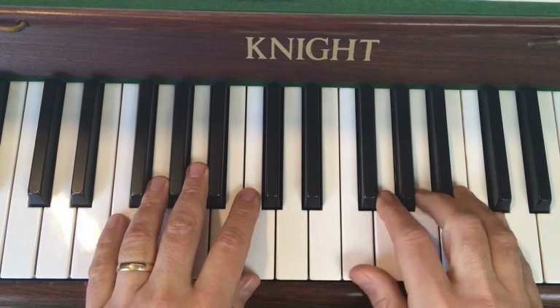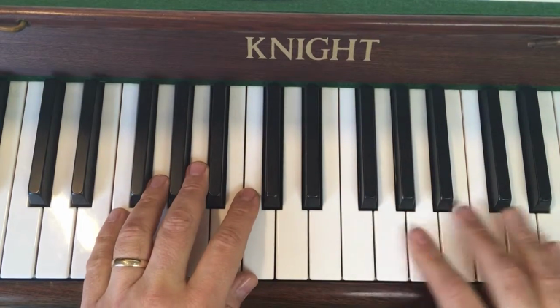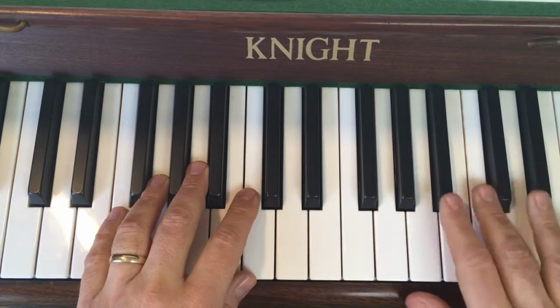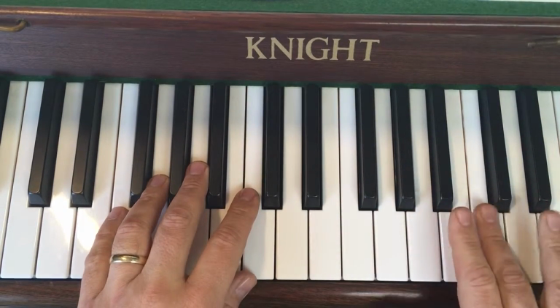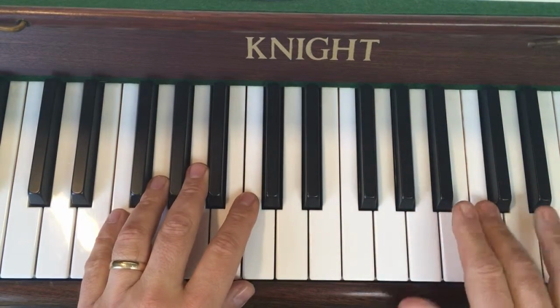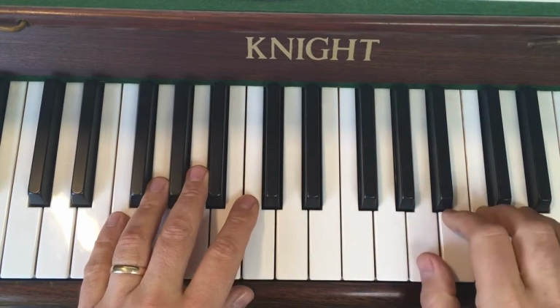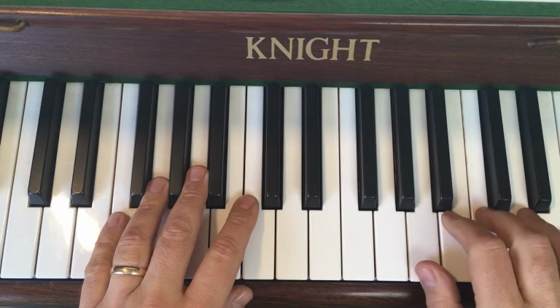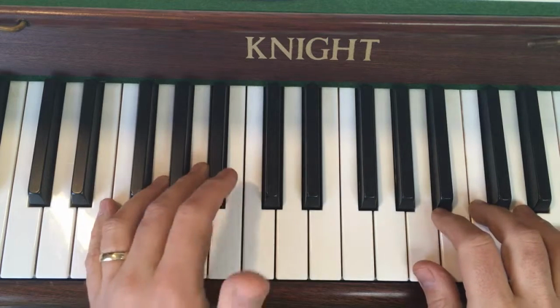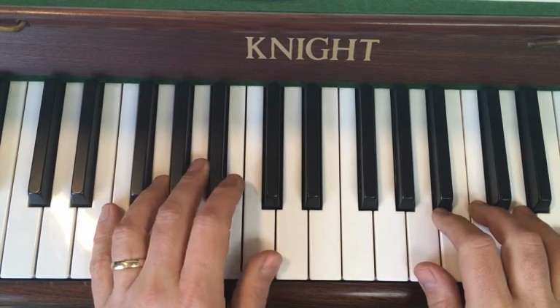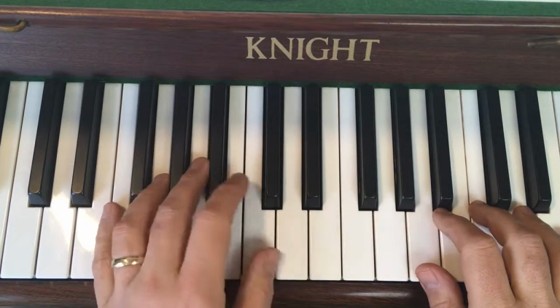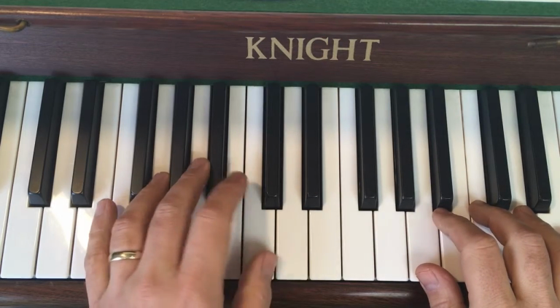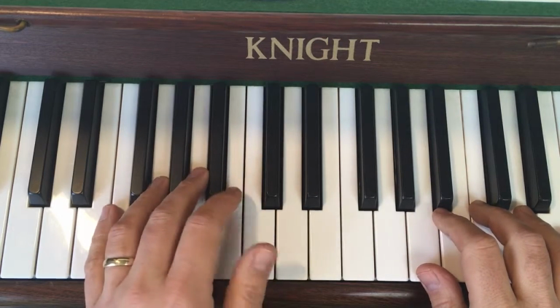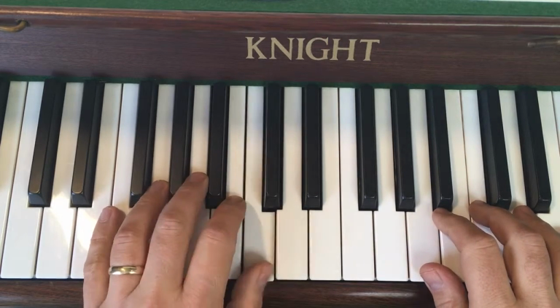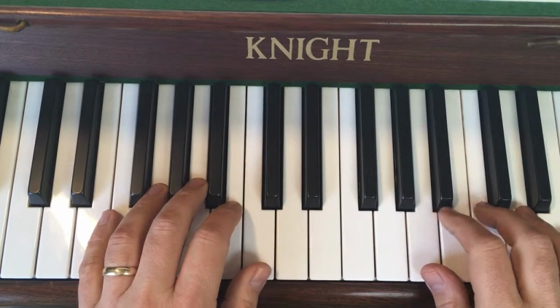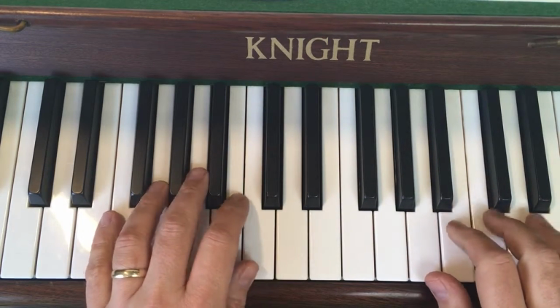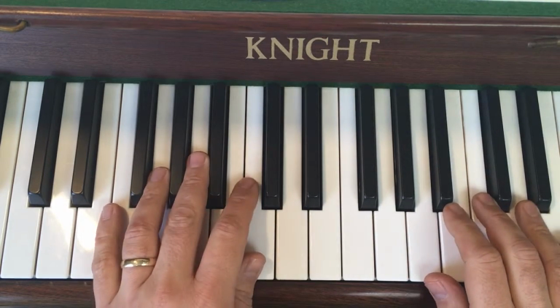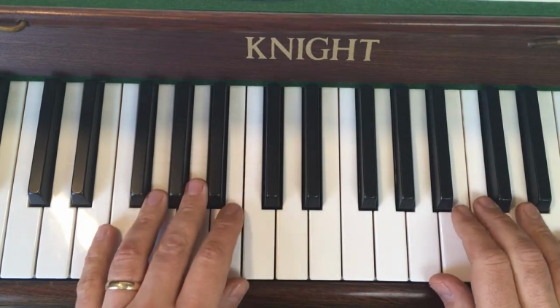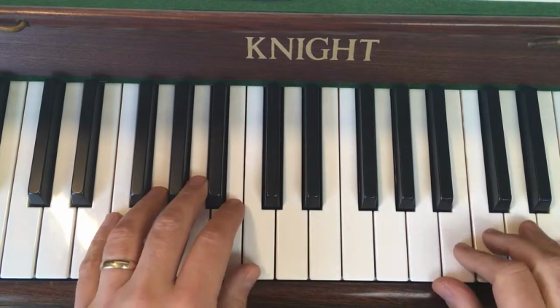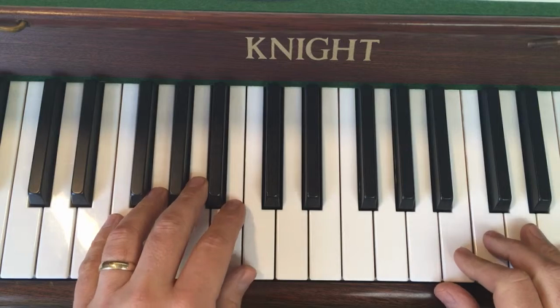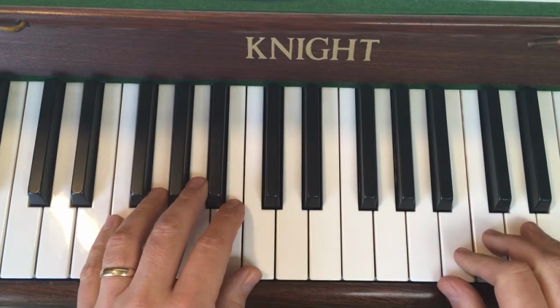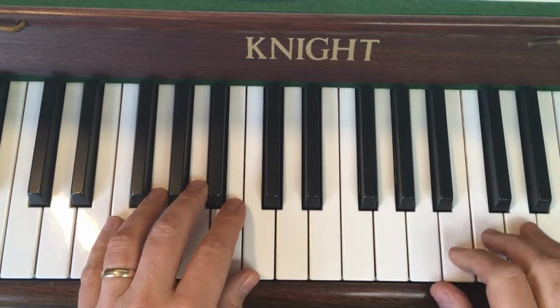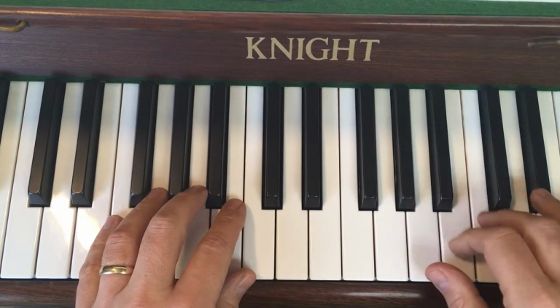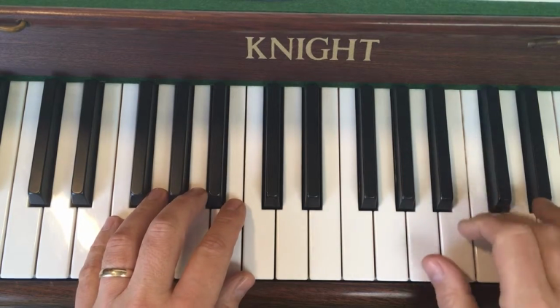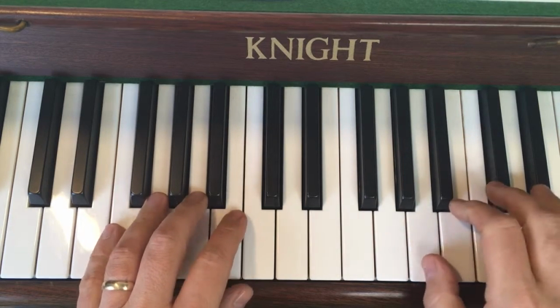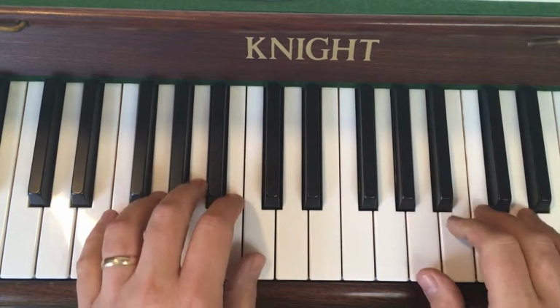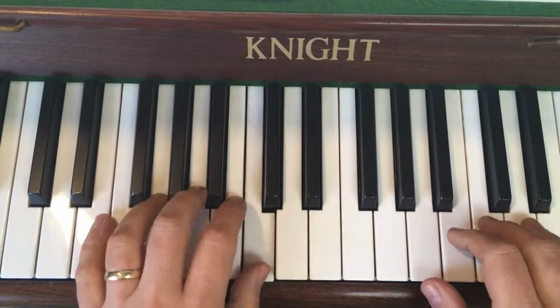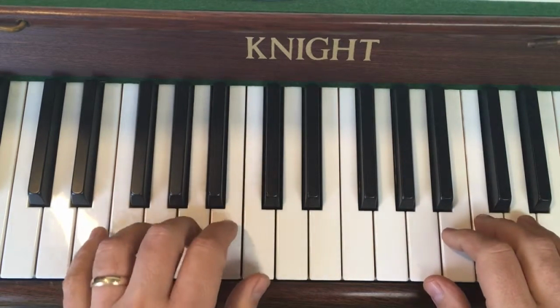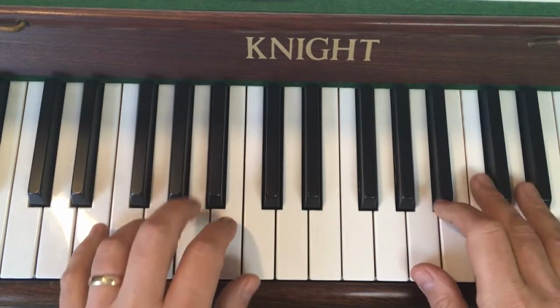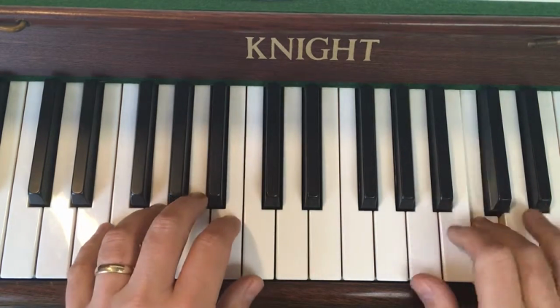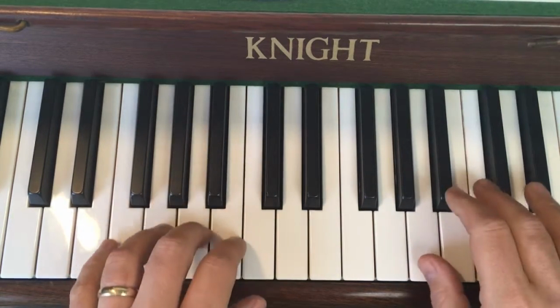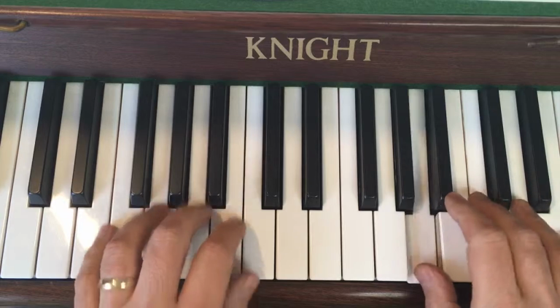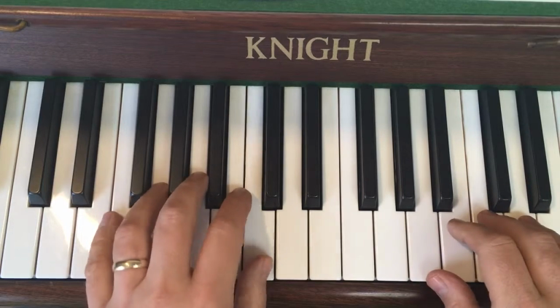Now a different right hand position — third finger up on the C. In the left hand we've got thumb on middle C. We've got some cuckoos again, so they're loud on the right, quiet on the left. Quiet, loud, quiet.